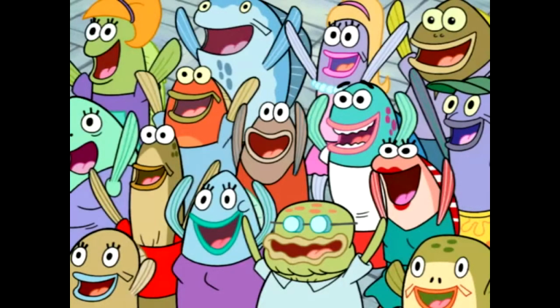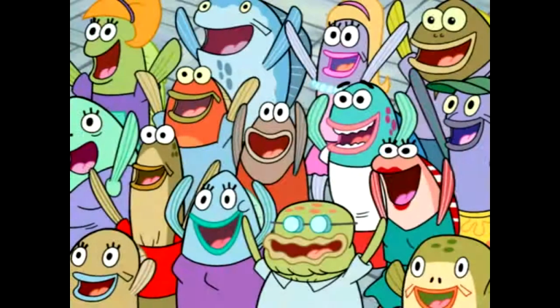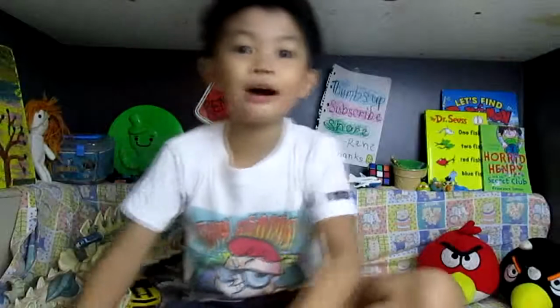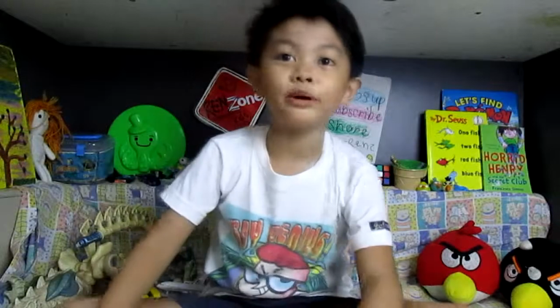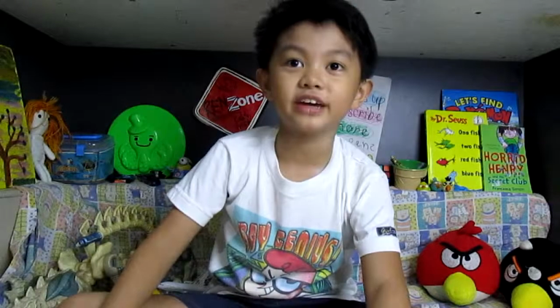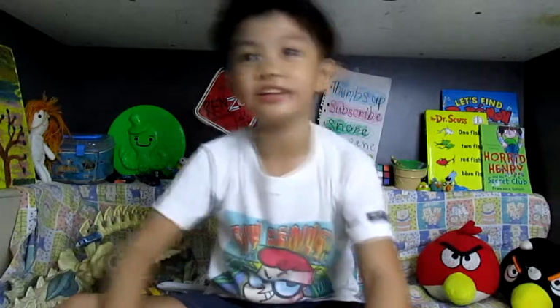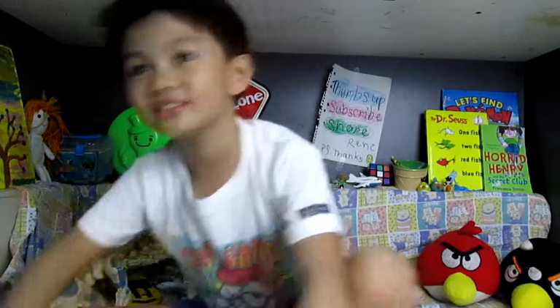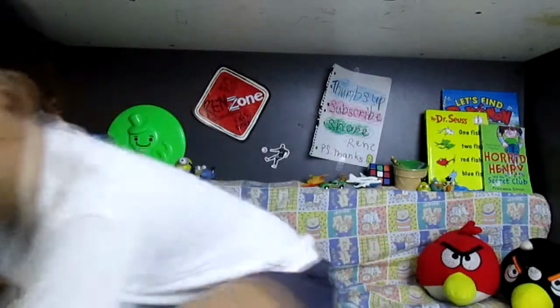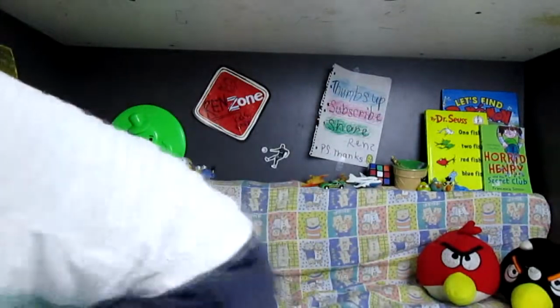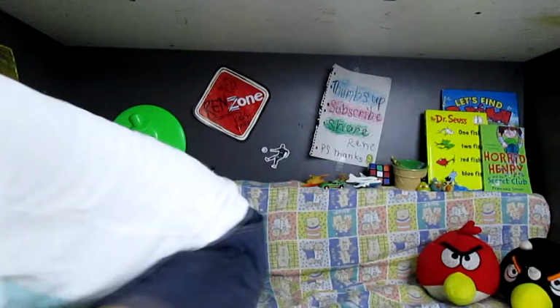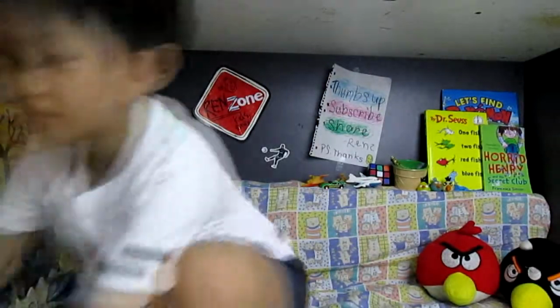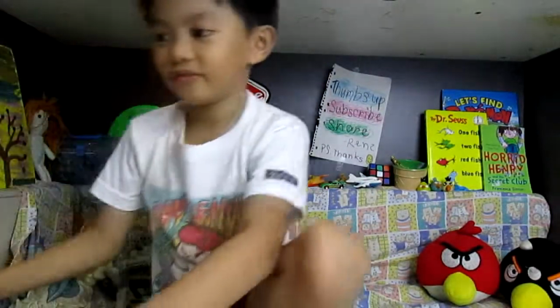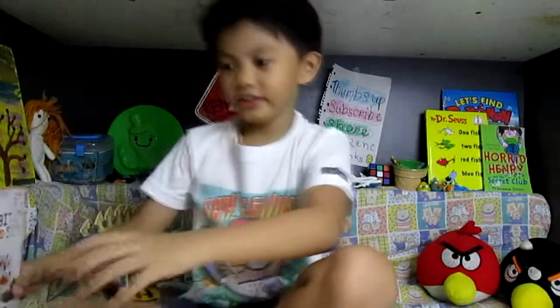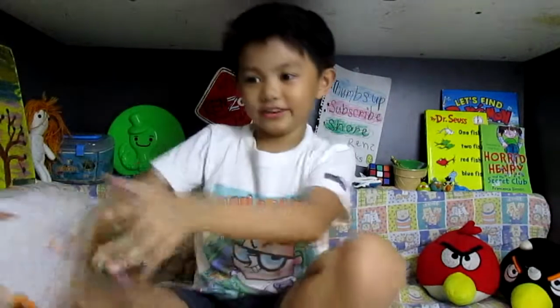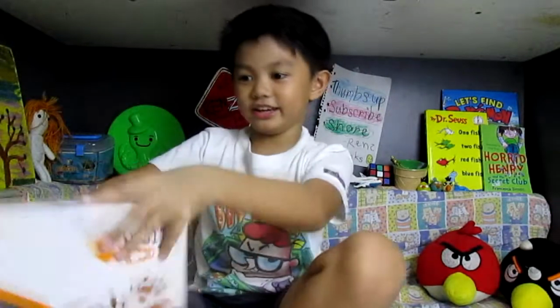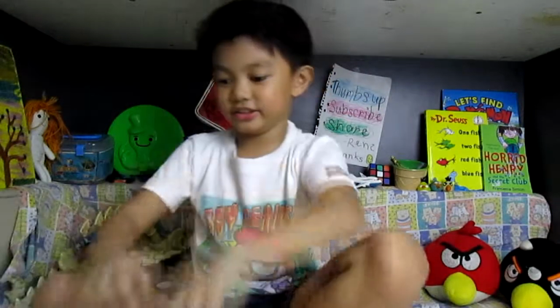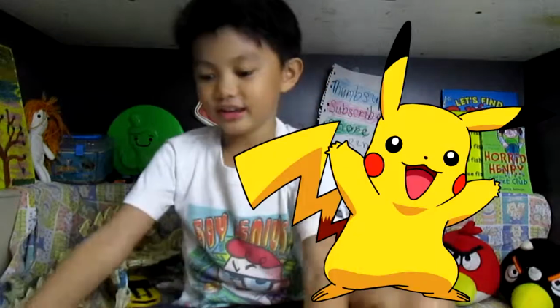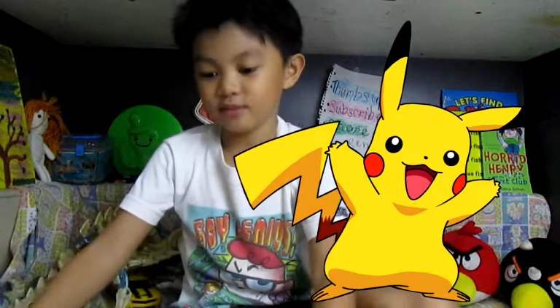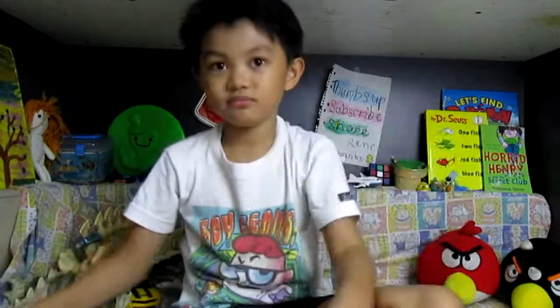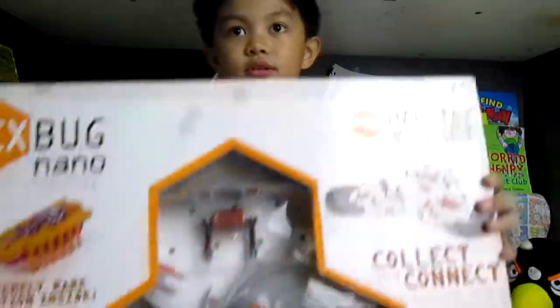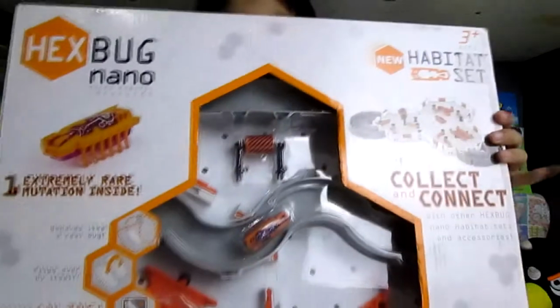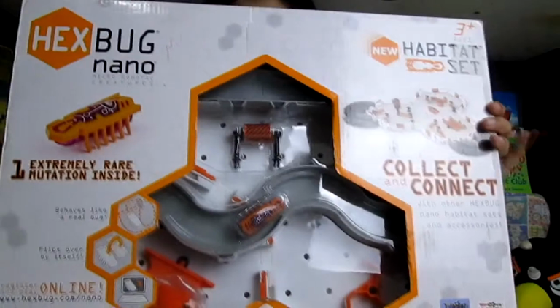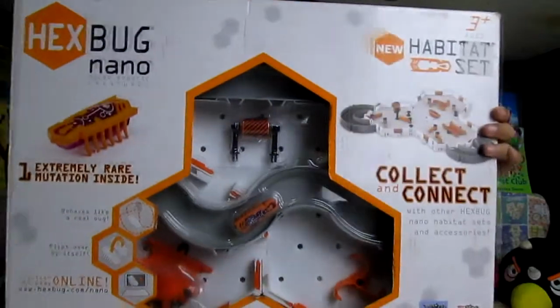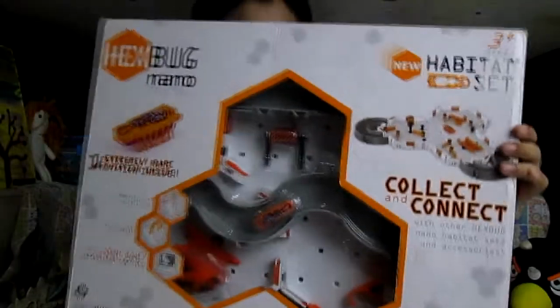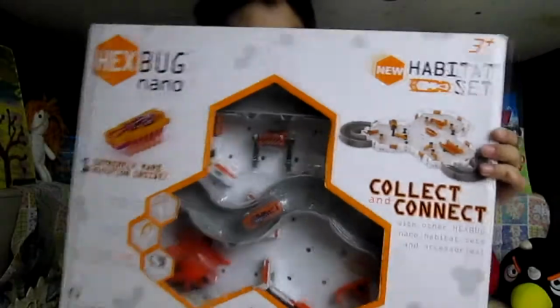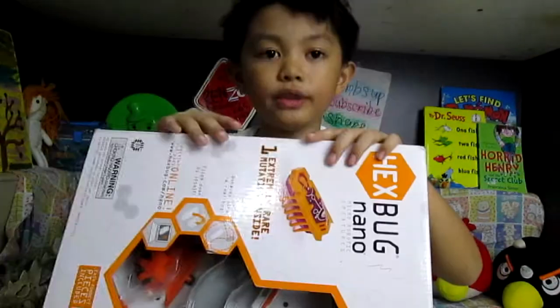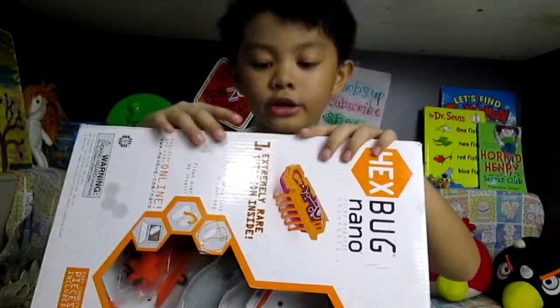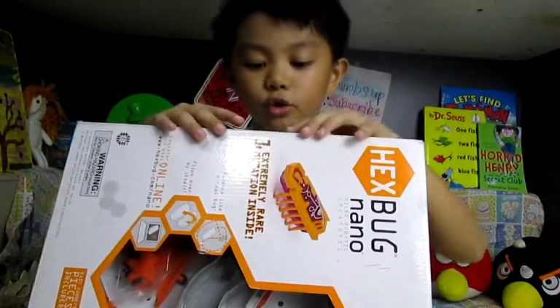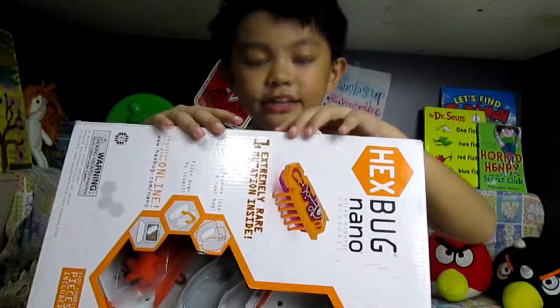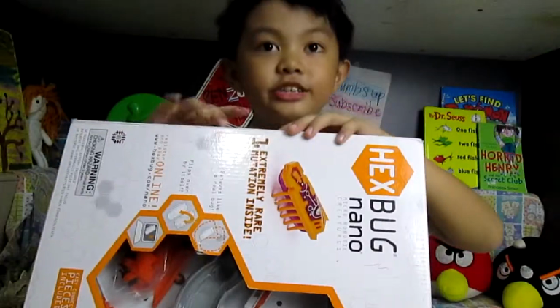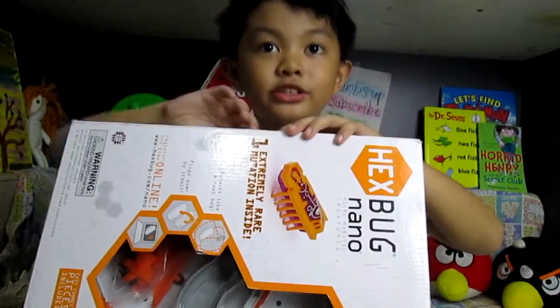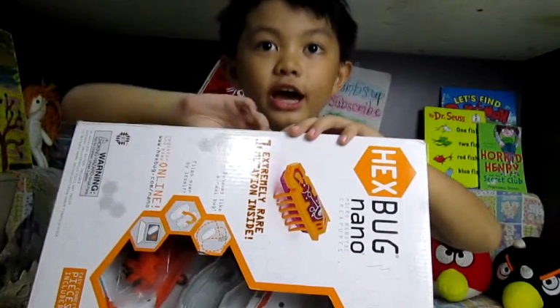Now I'm going to get it. Here it is. Now we are going to open it and see what's inside.